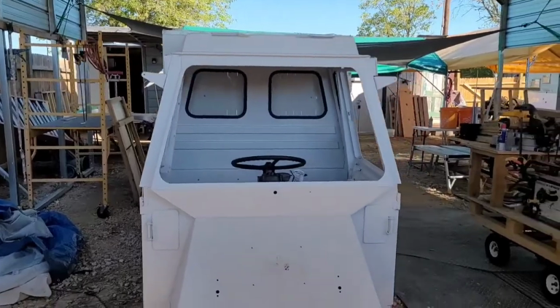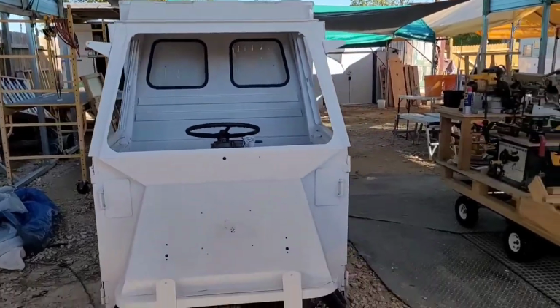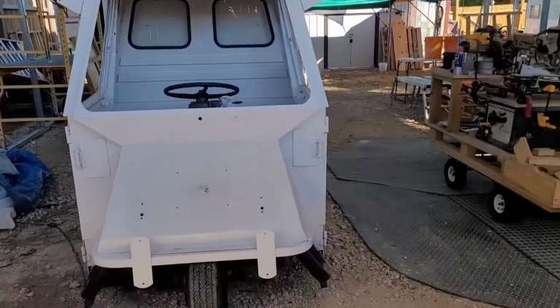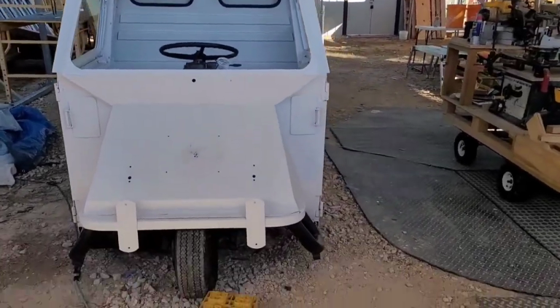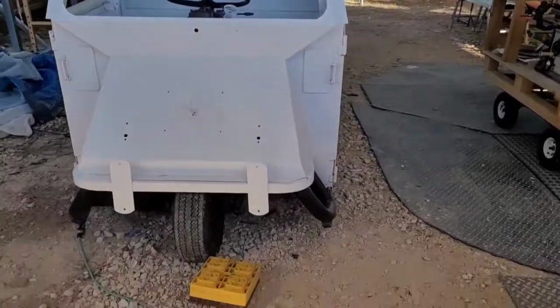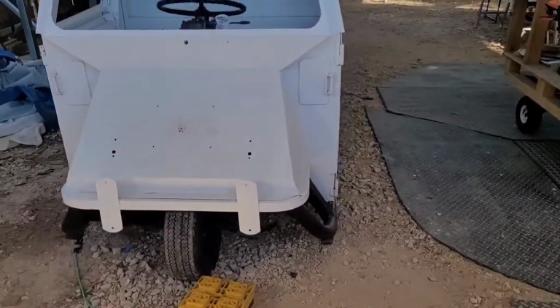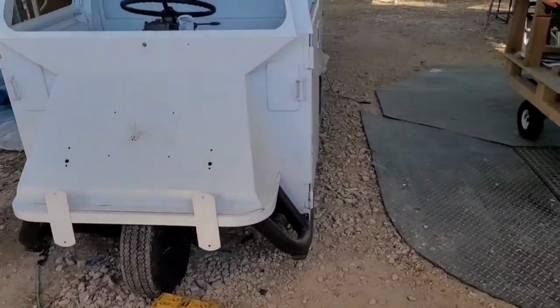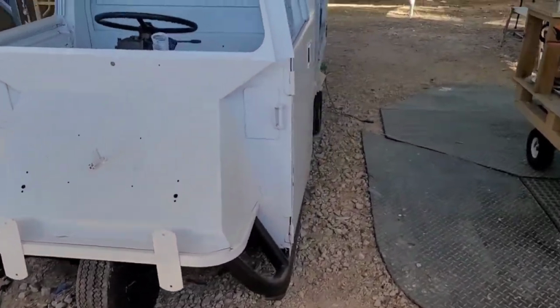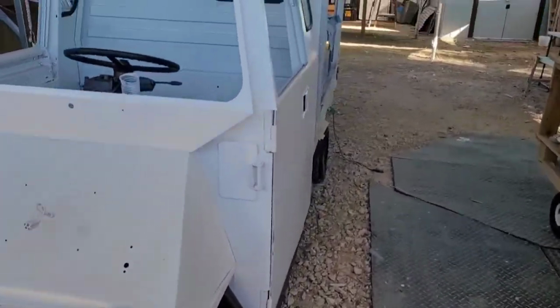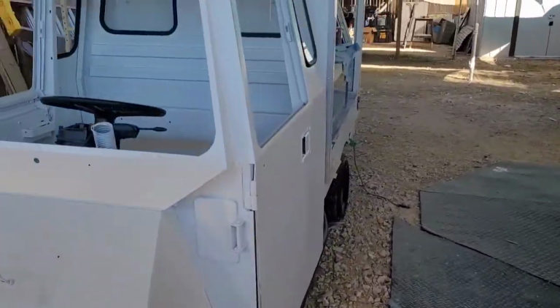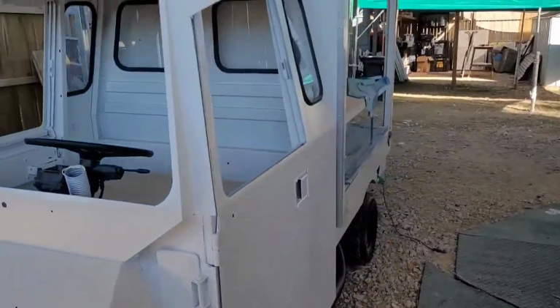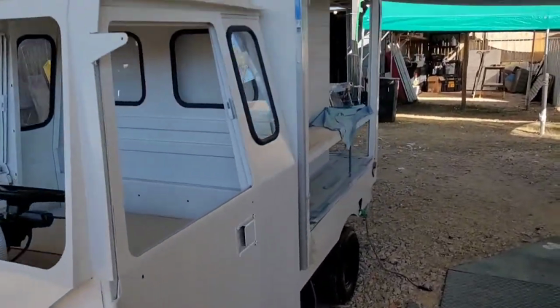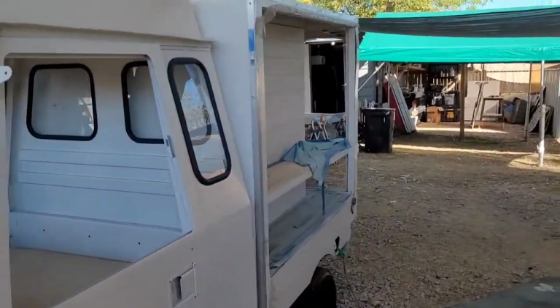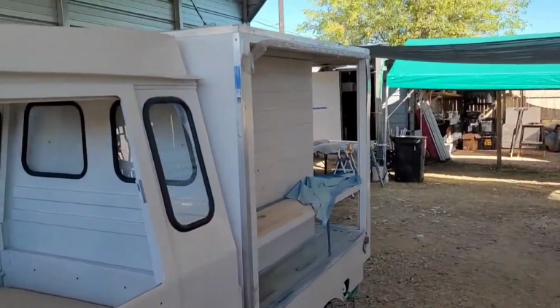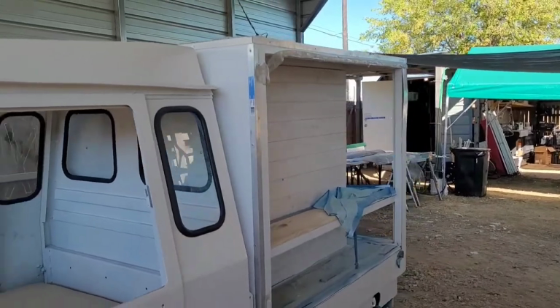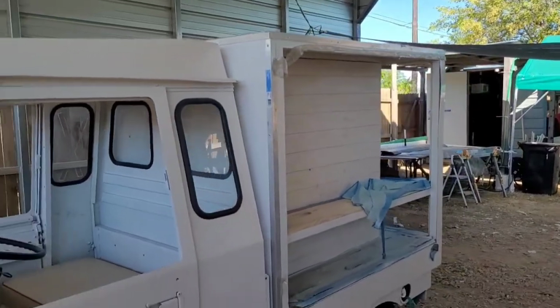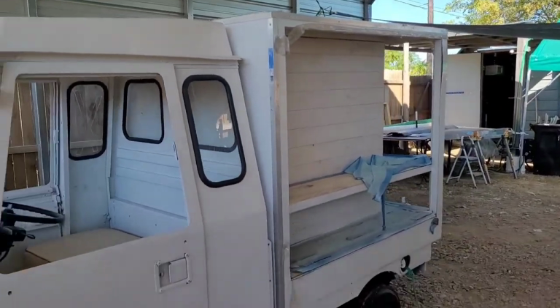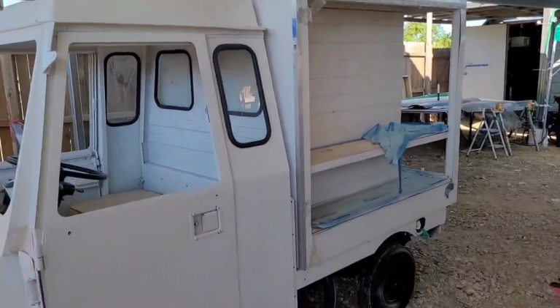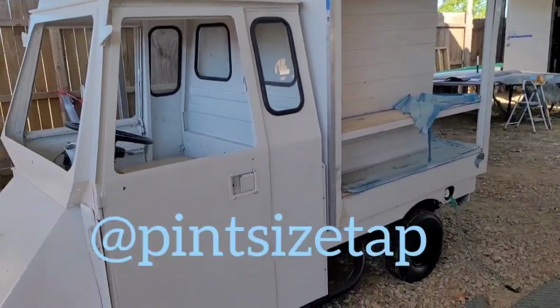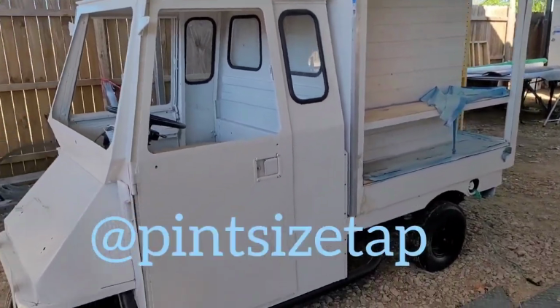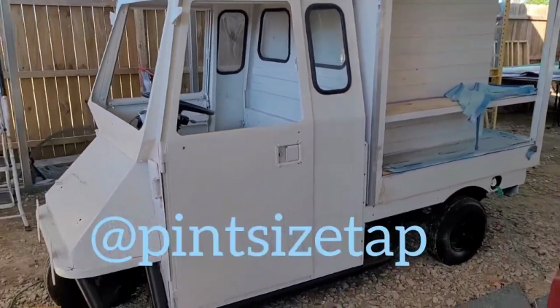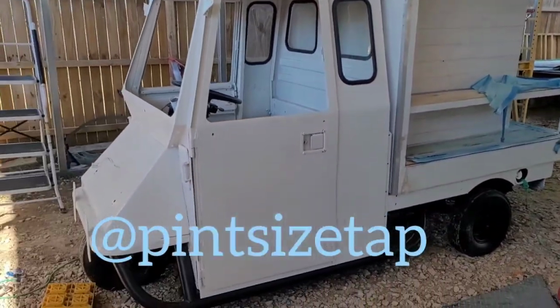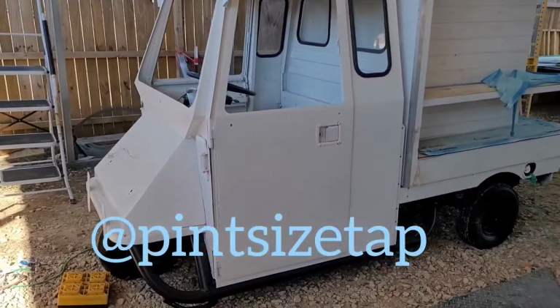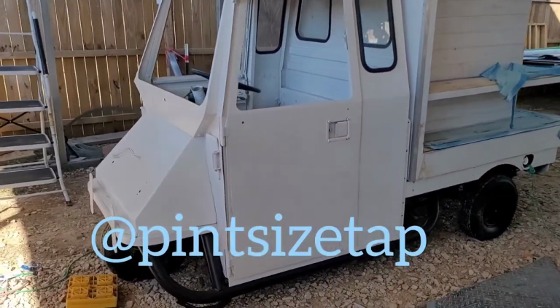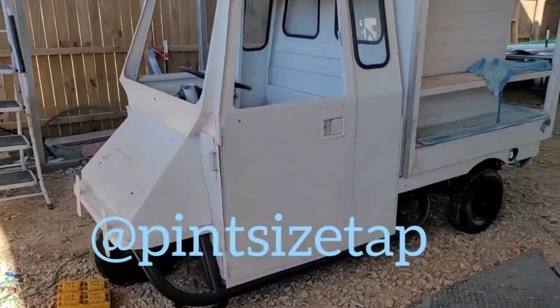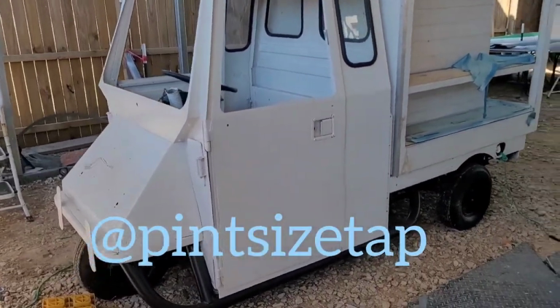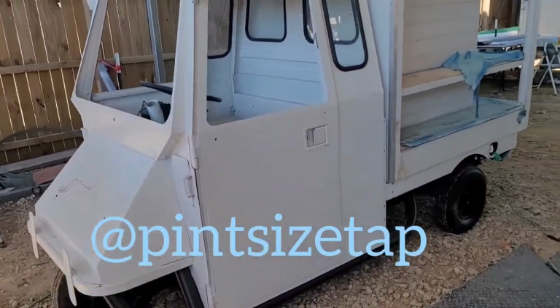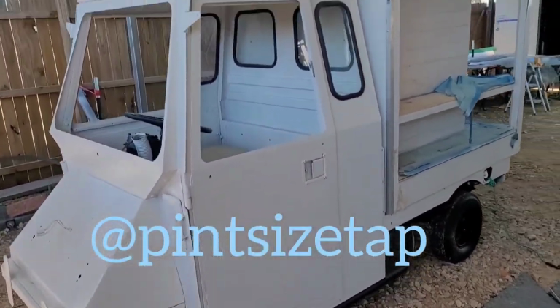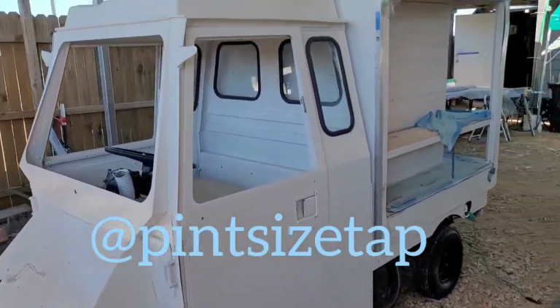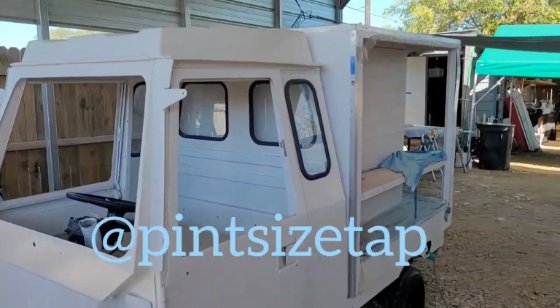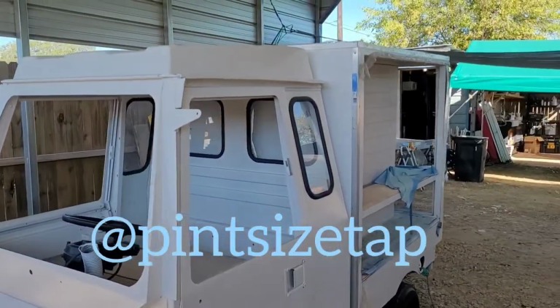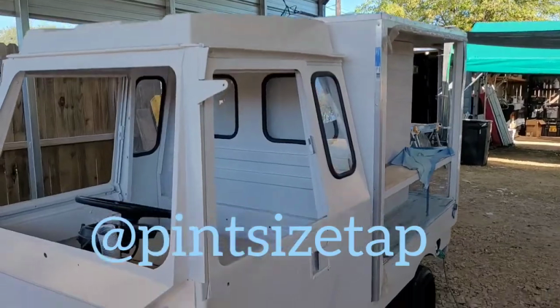Boom! Beer and wine mini truck. I'll post the website to the business. This will be available for rent for weddings and events, etc. Very cool.